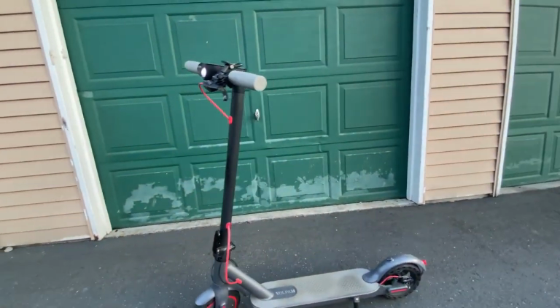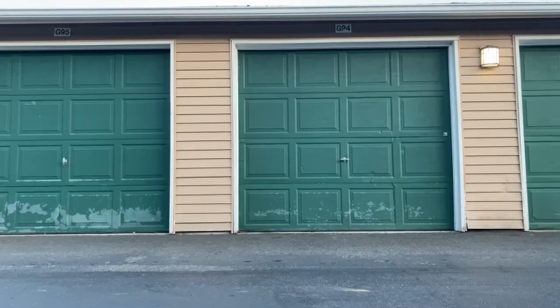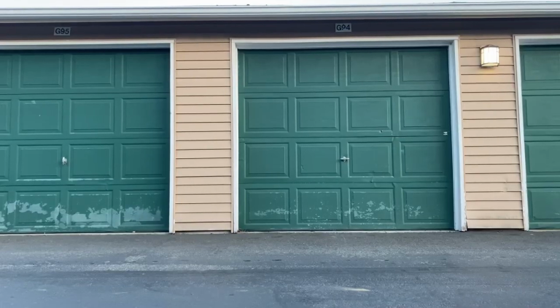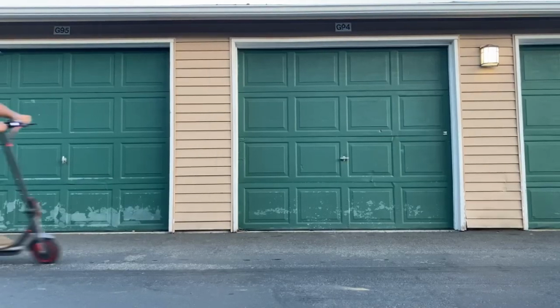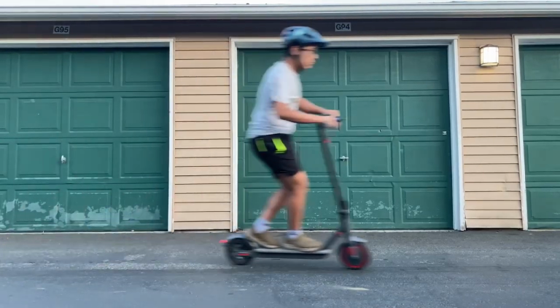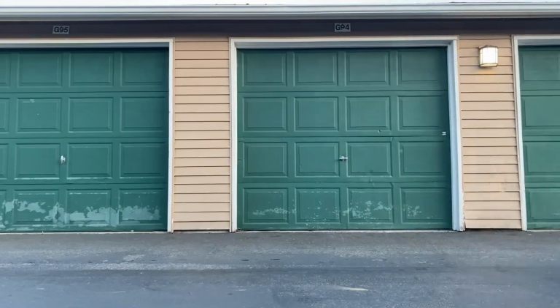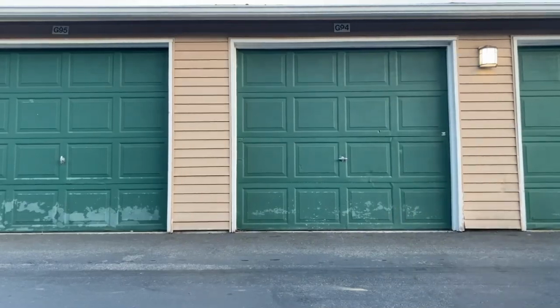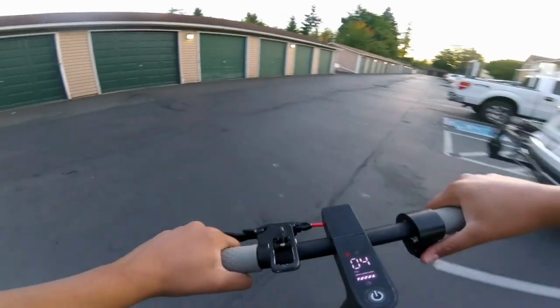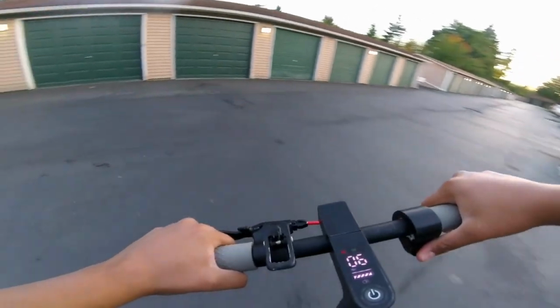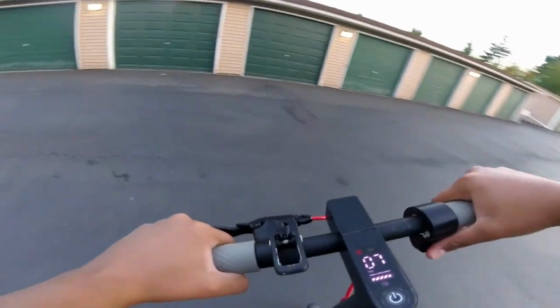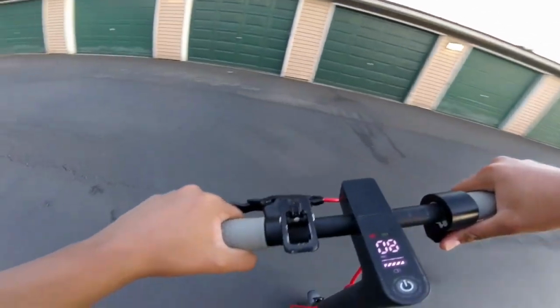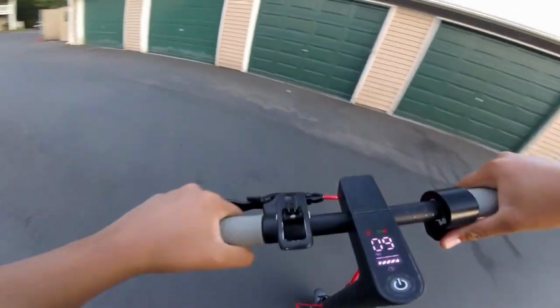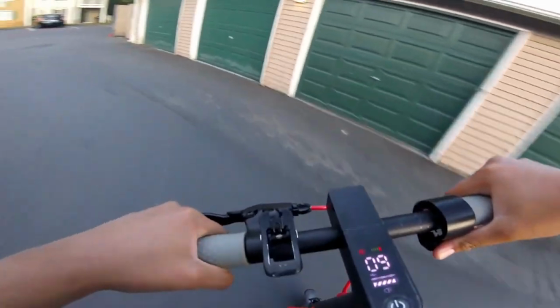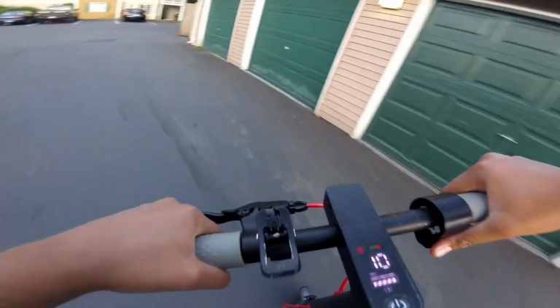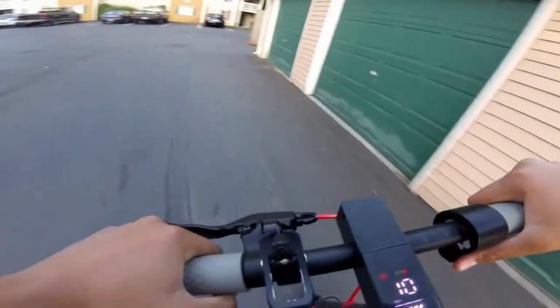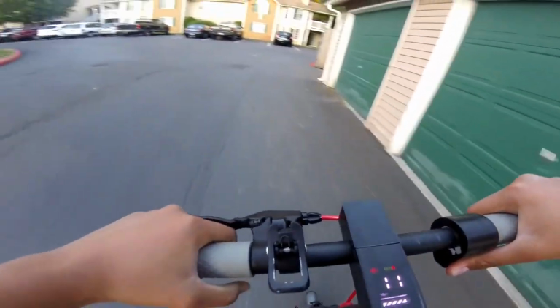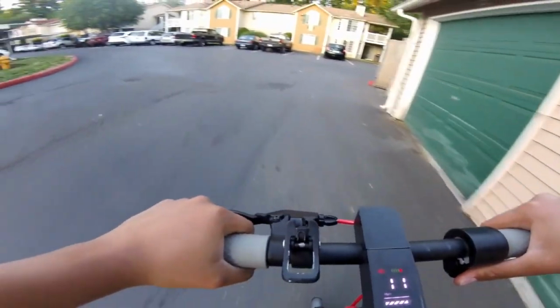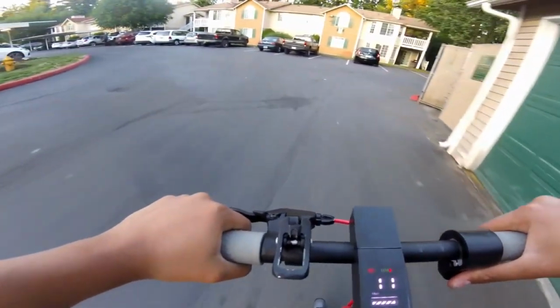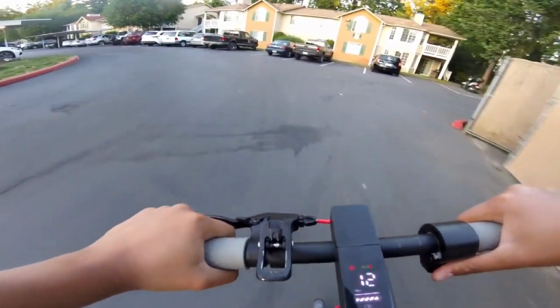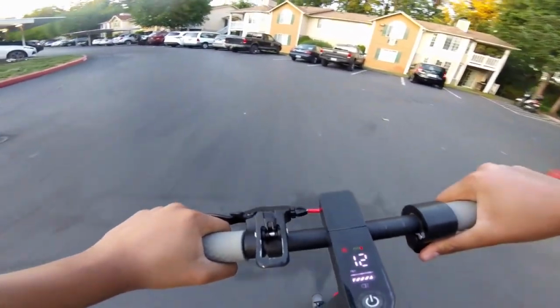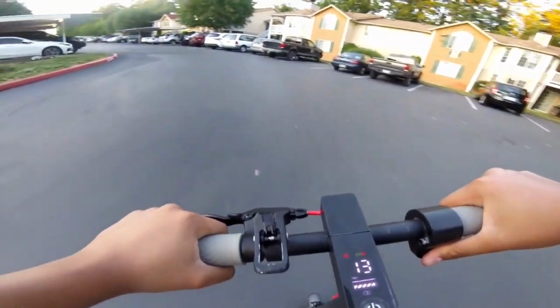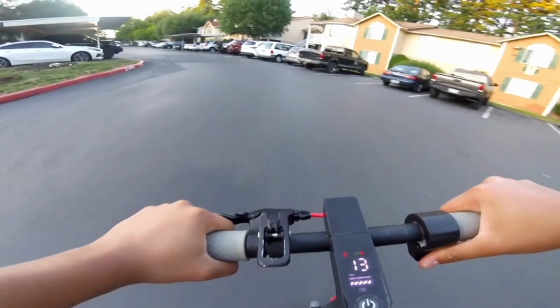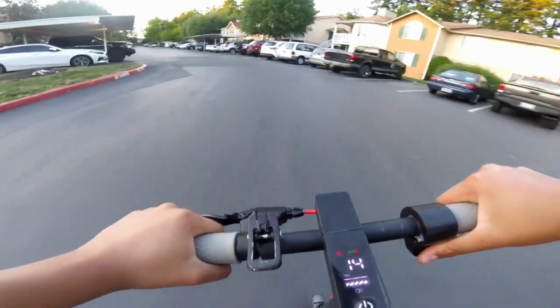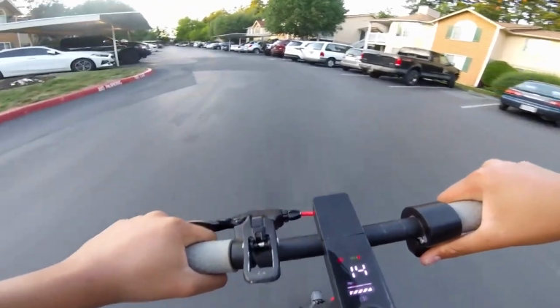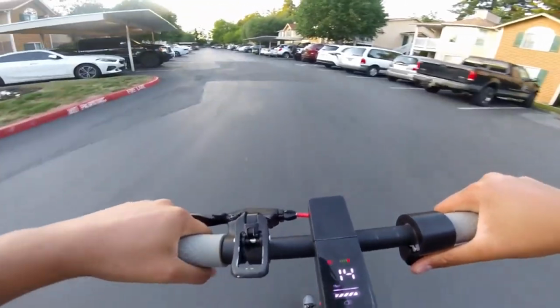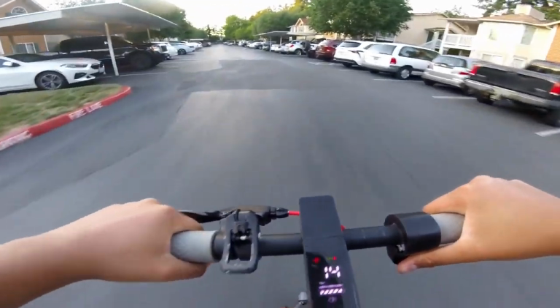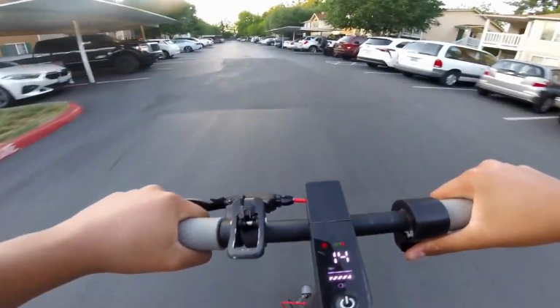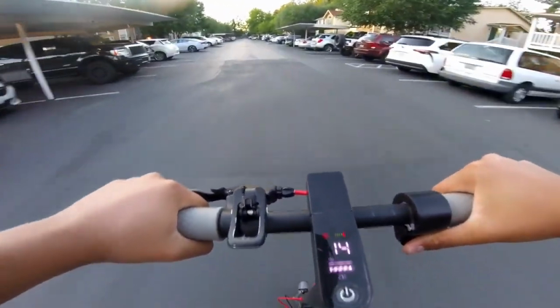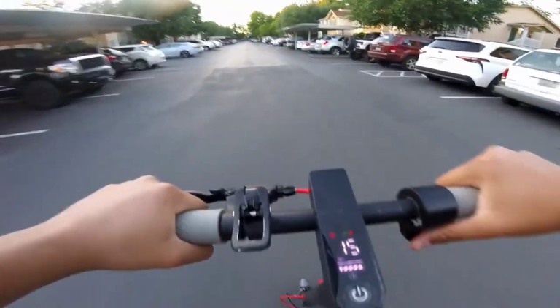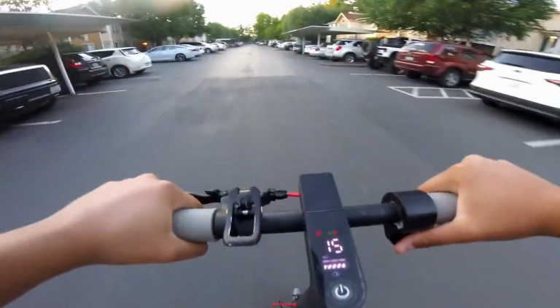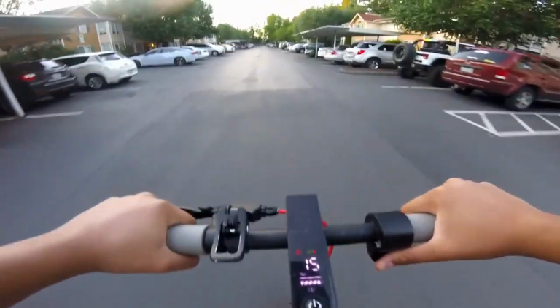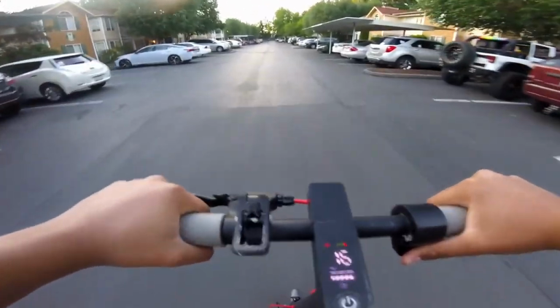Now let's ride it. During the ride, I'm going to talk about the pros and cons of this electric scooter. First off, I fully charged the electric scooter at the beginning of the video.